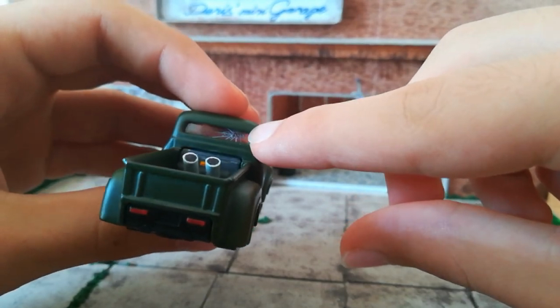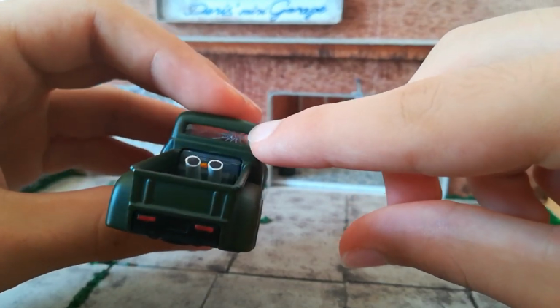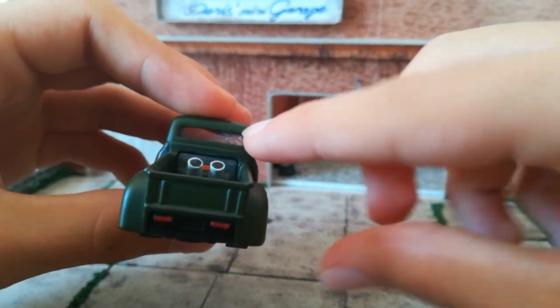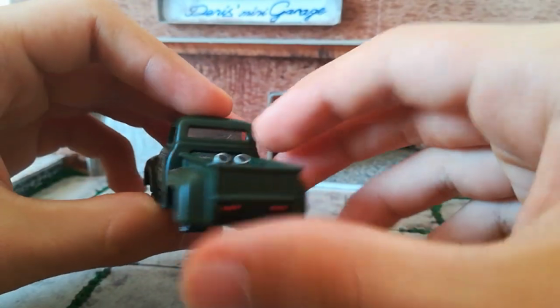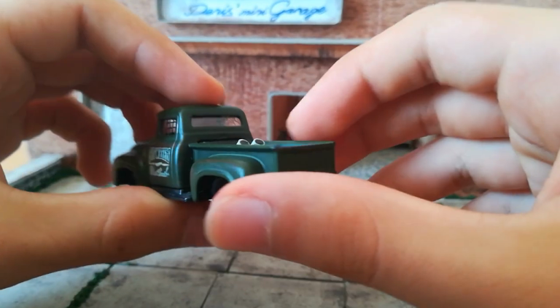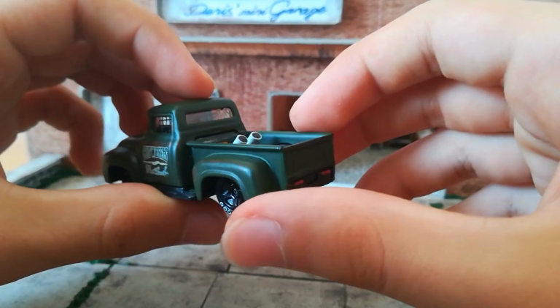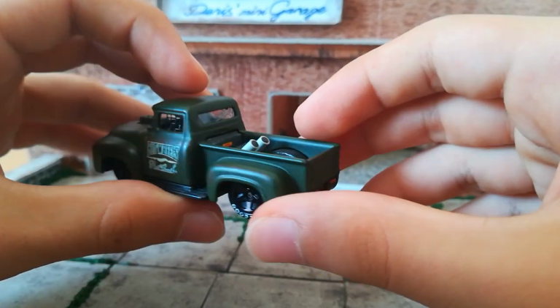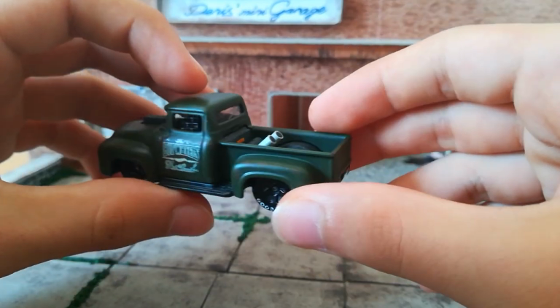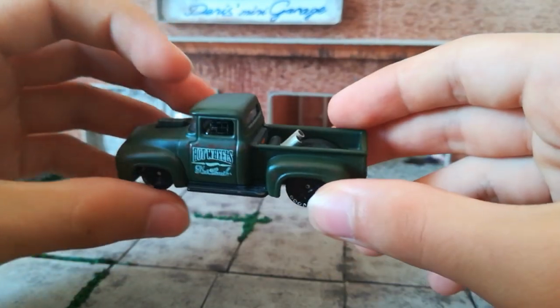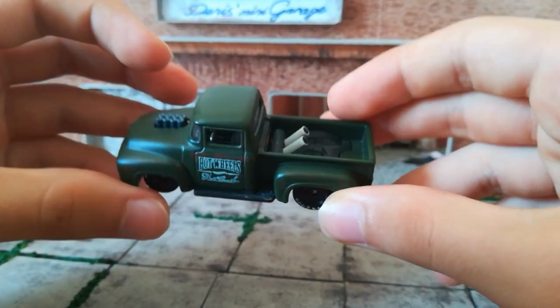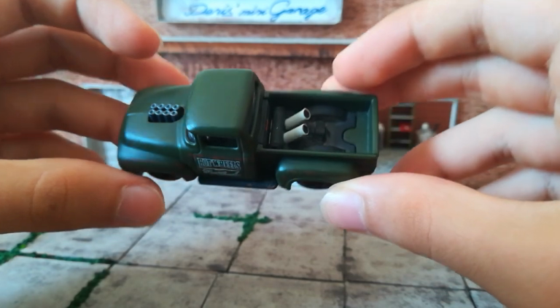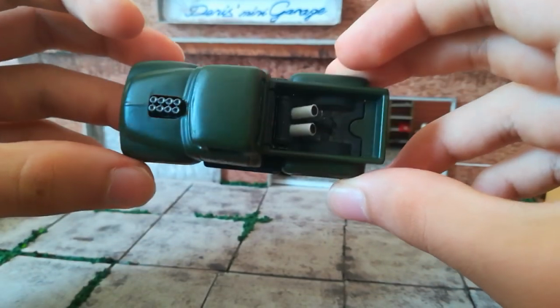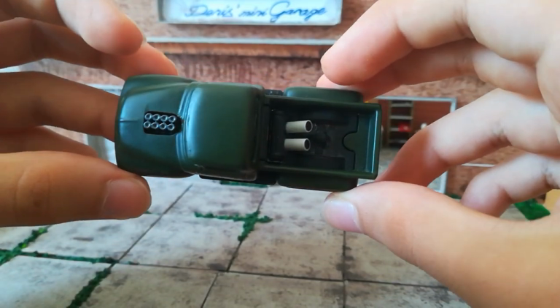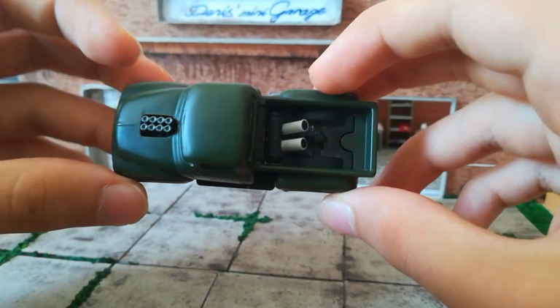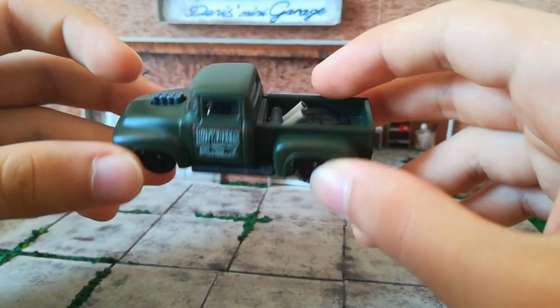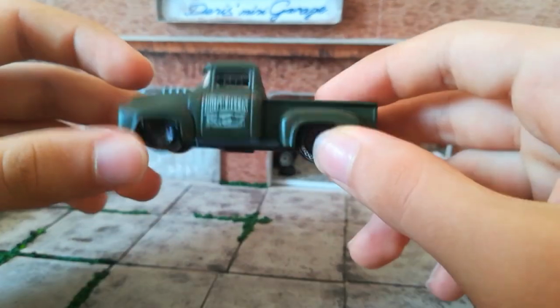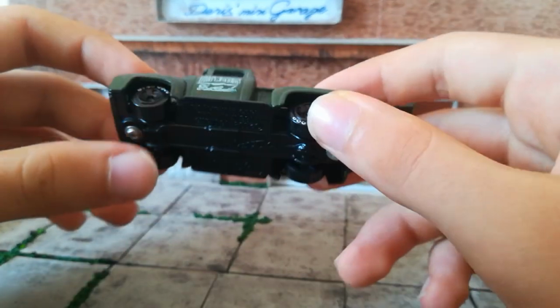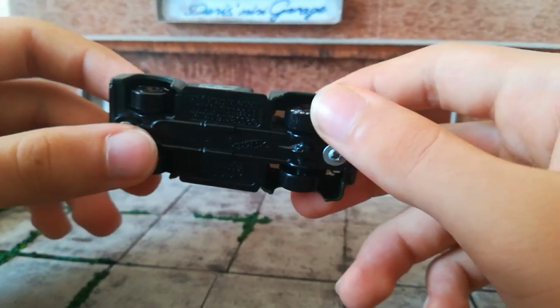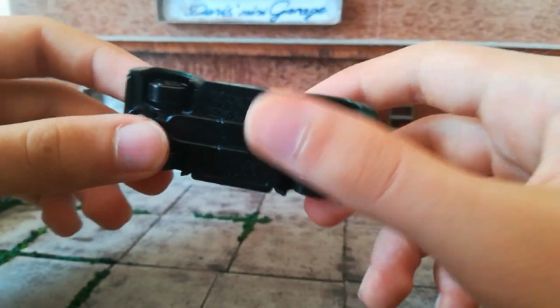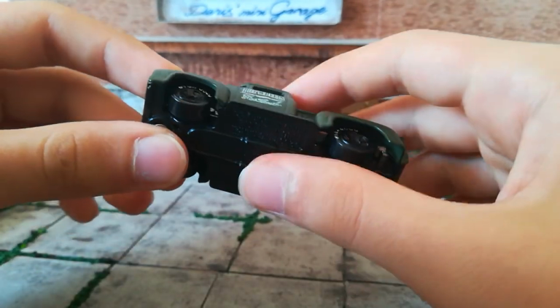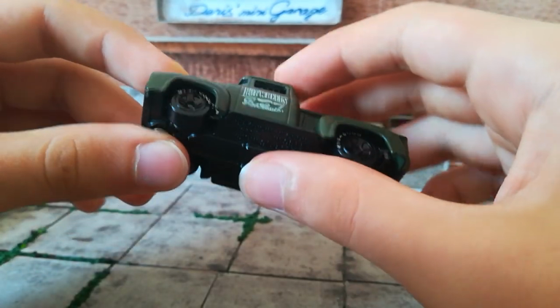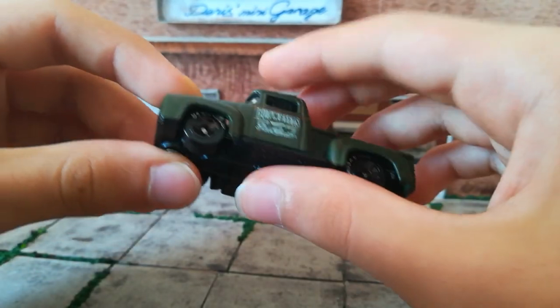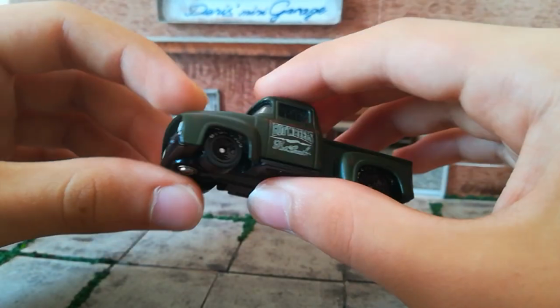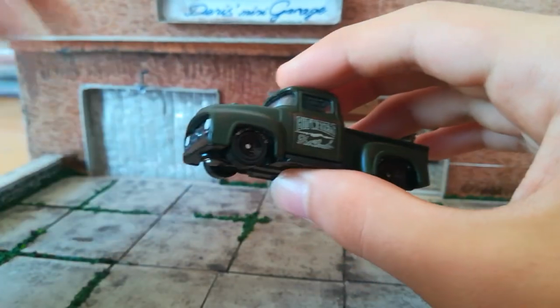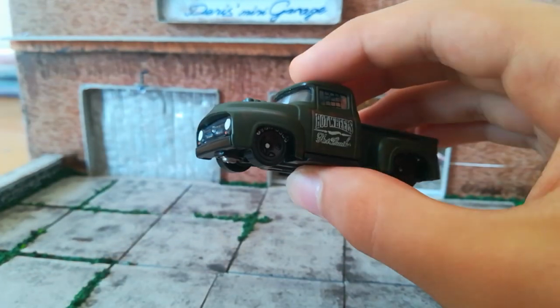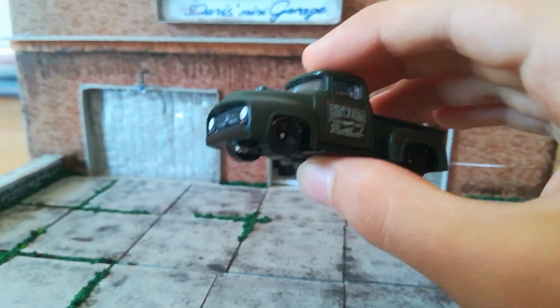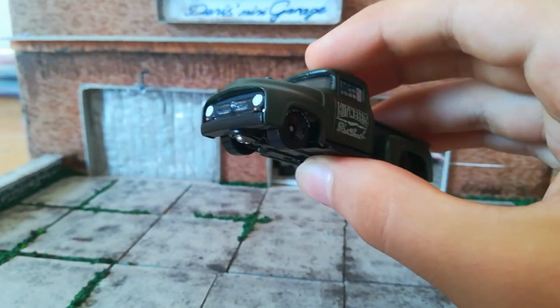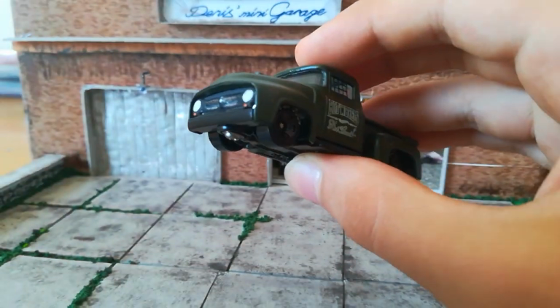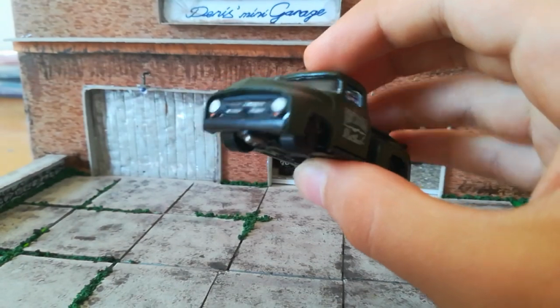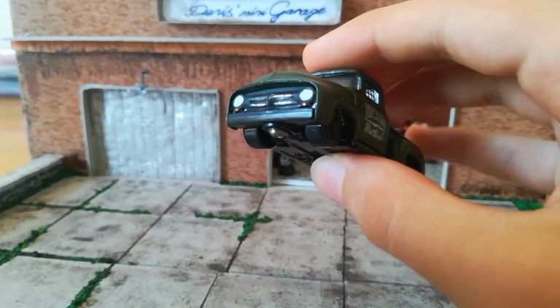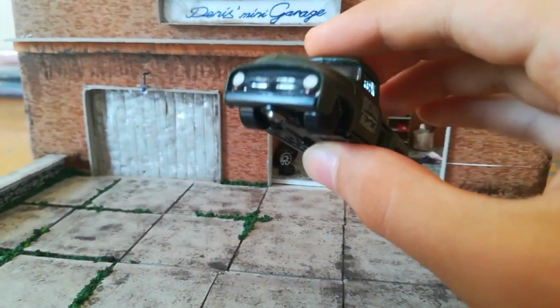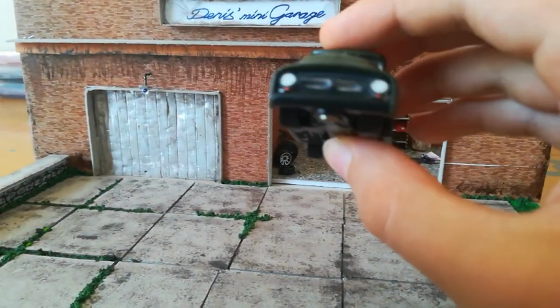I wanted to add a crack on the rear window — I think it looks cool. Comment your thoughts about that. I'm not really sure about it, but I think it looks cool.